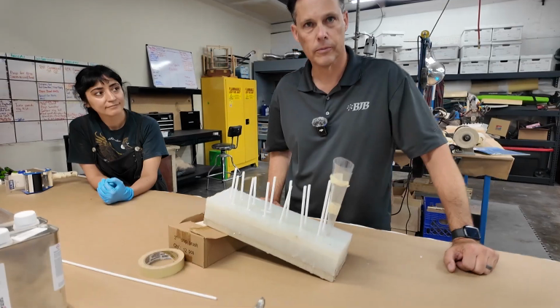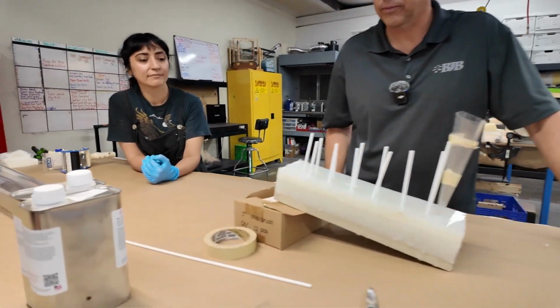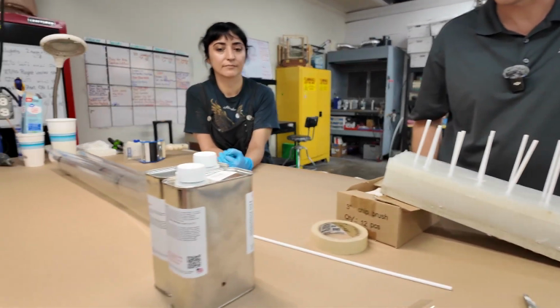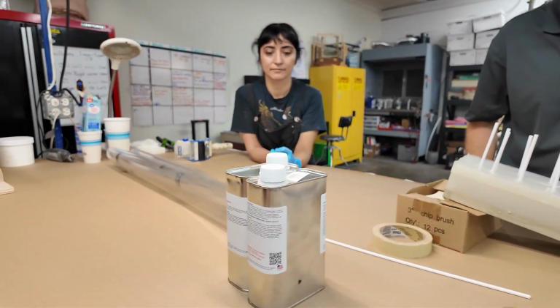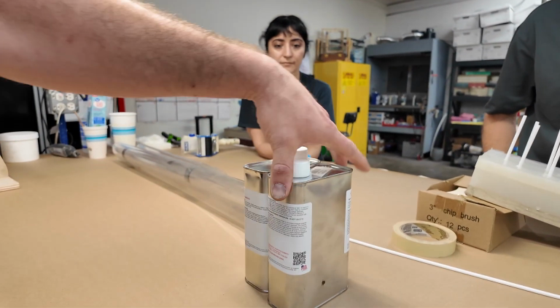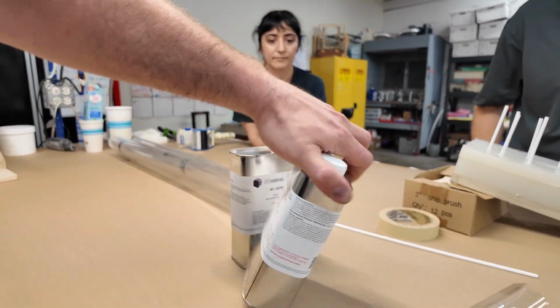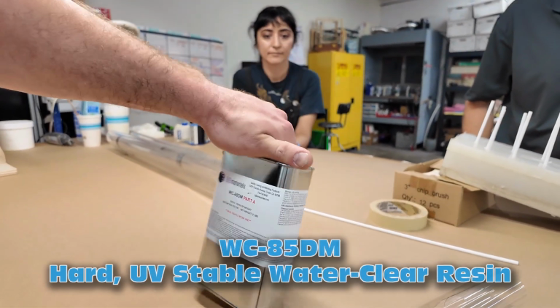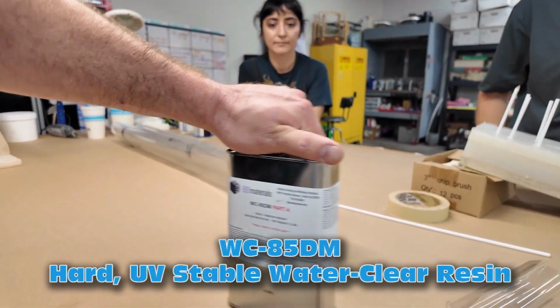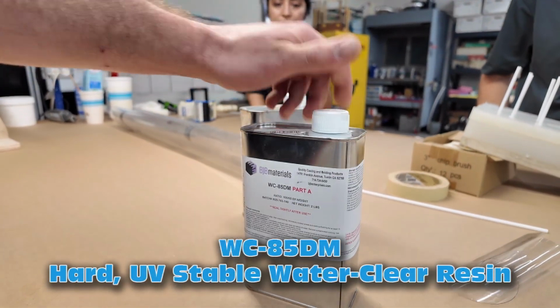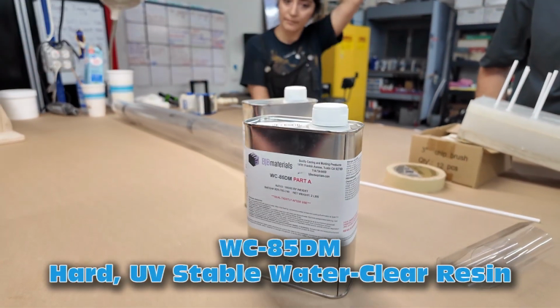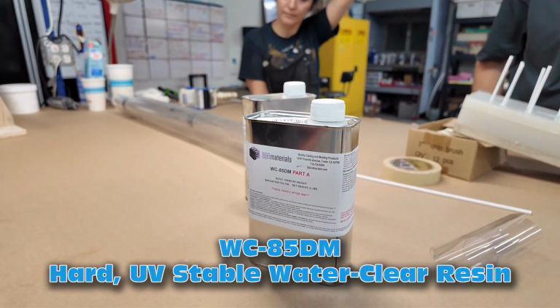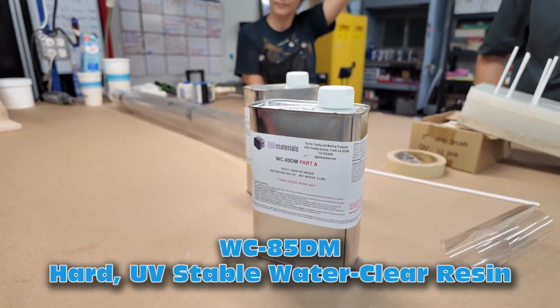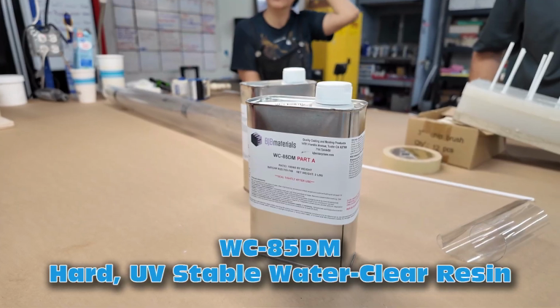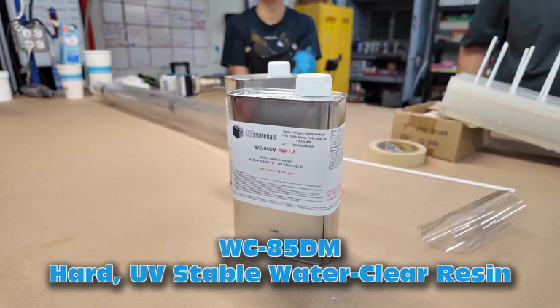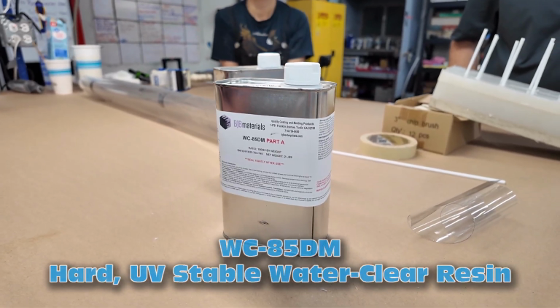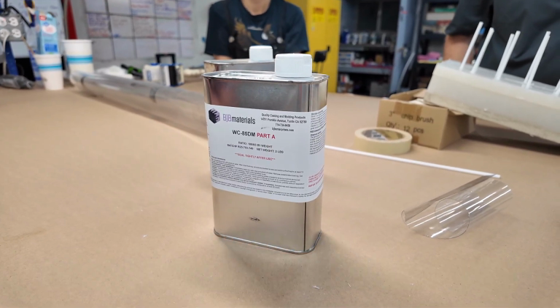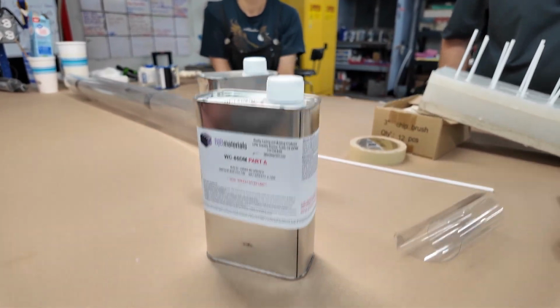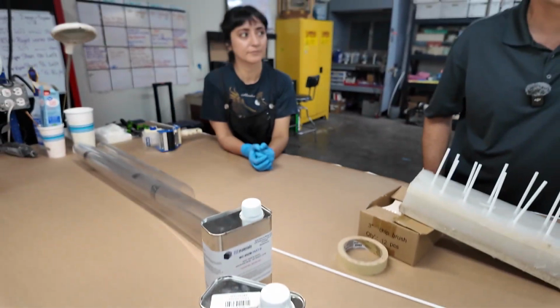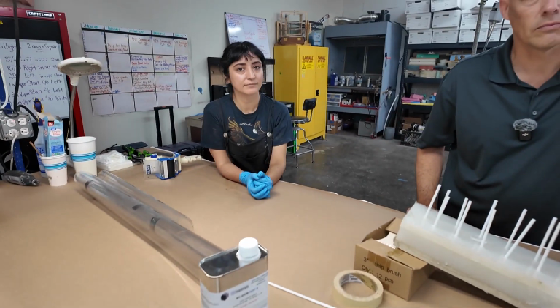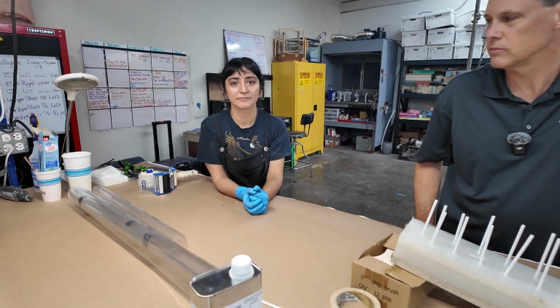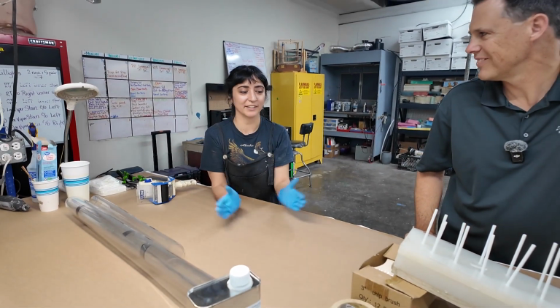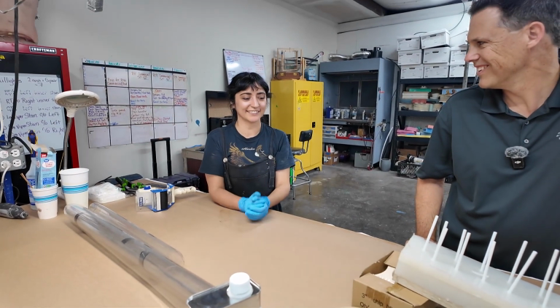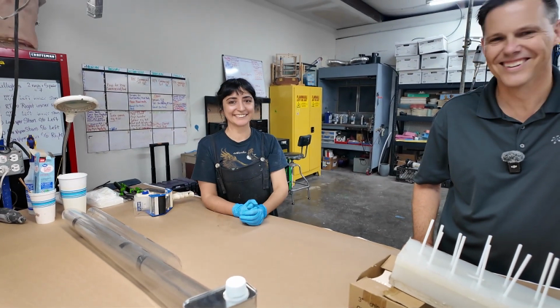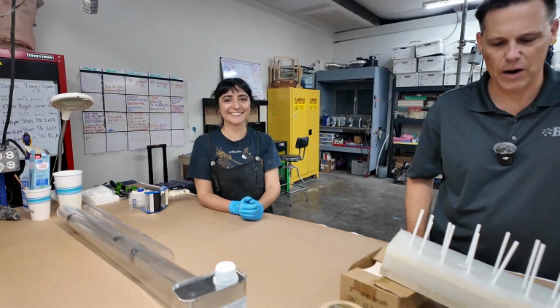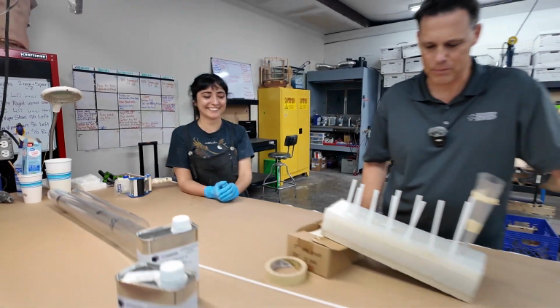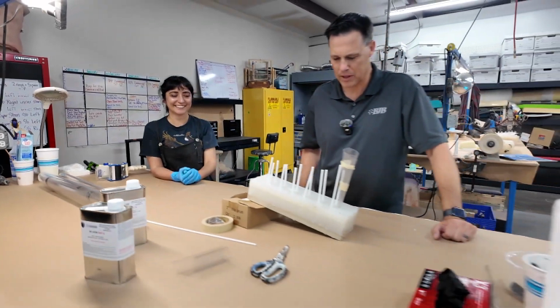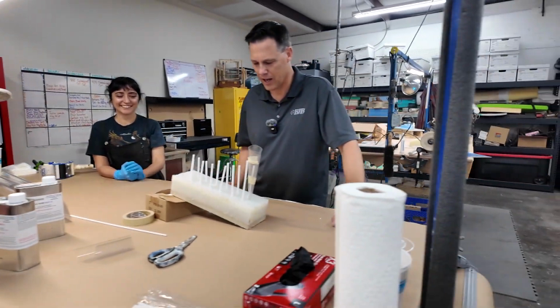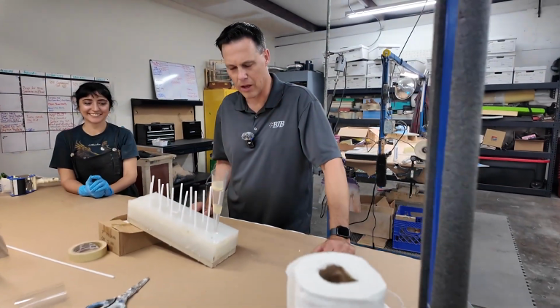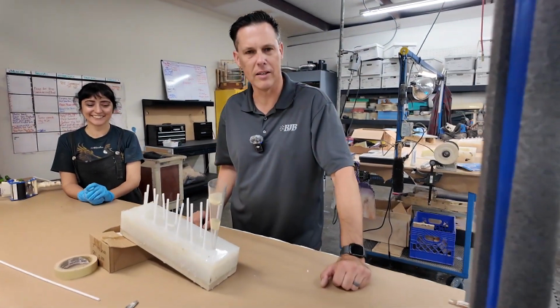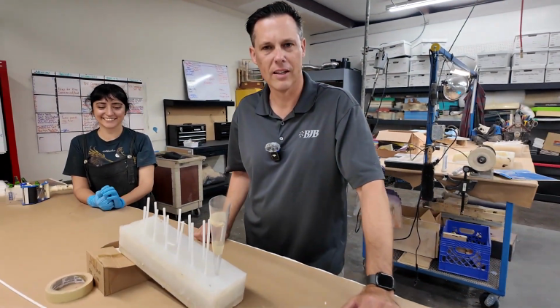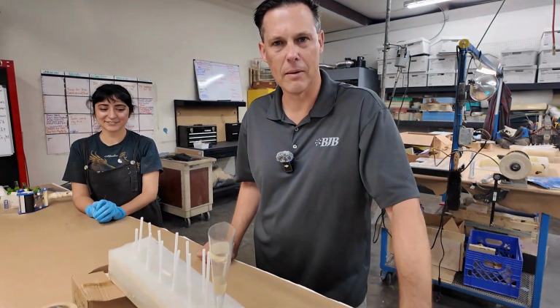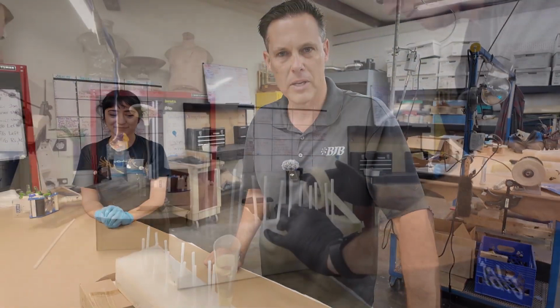Excellent. And what do we have here? We have a WC85DM — WaterClear85DM. All right, we're going to tape this up and get some gloves on and get to mixing.